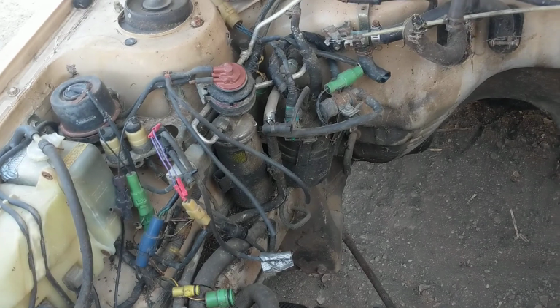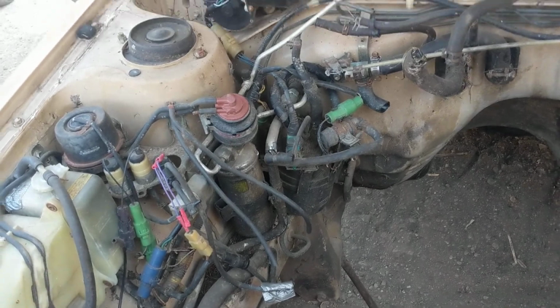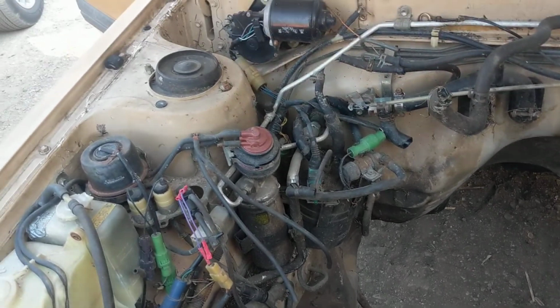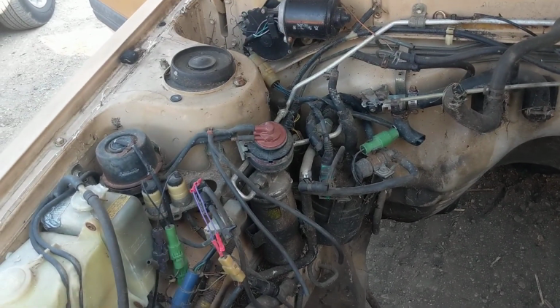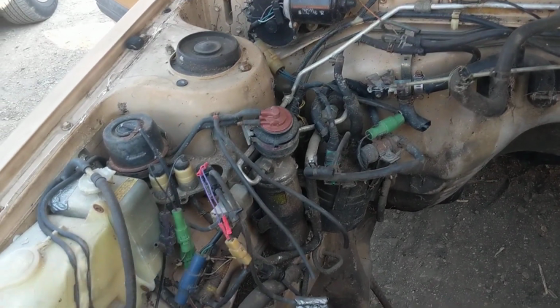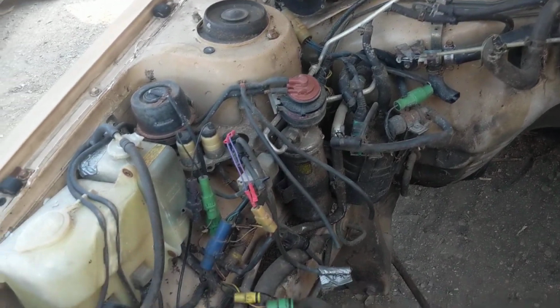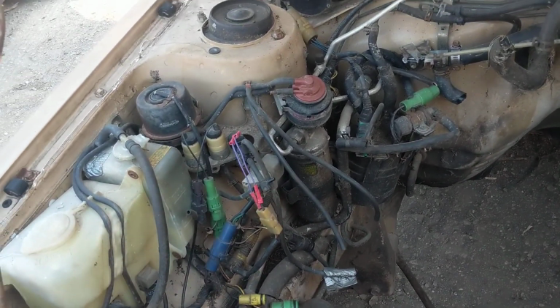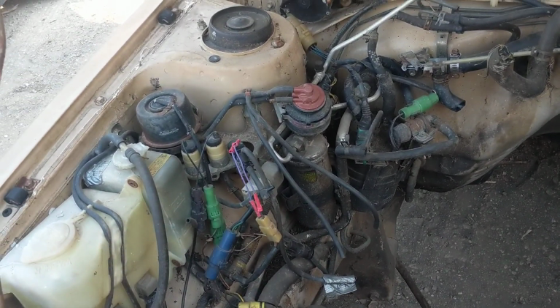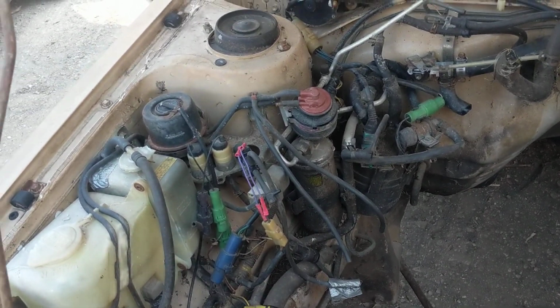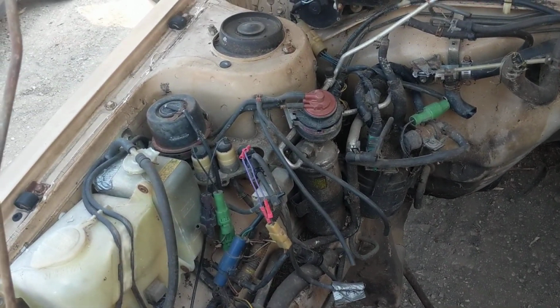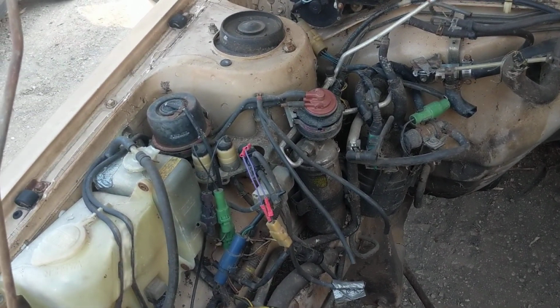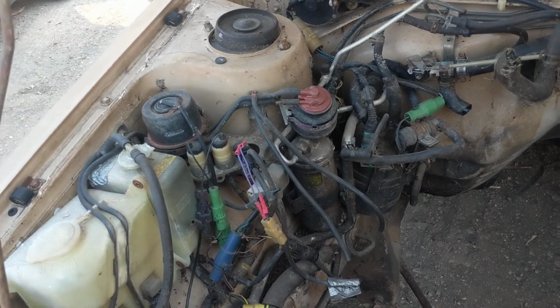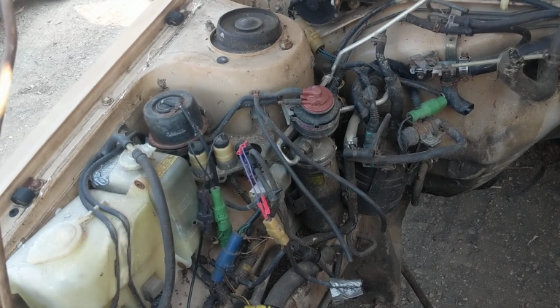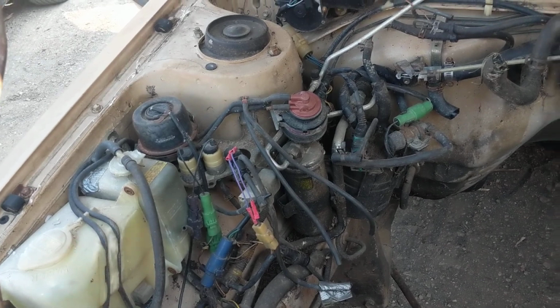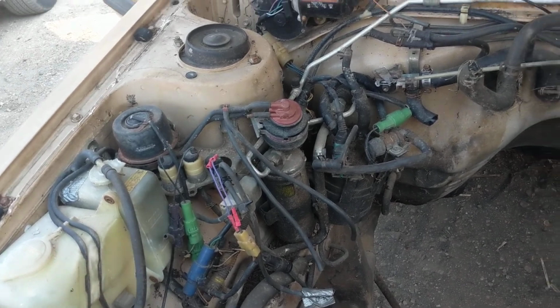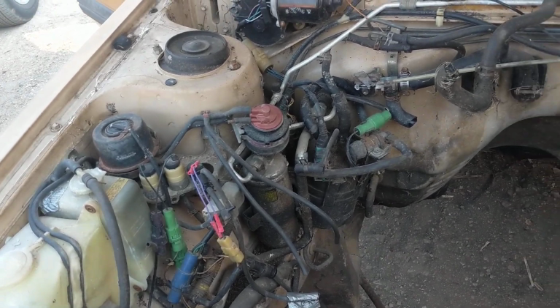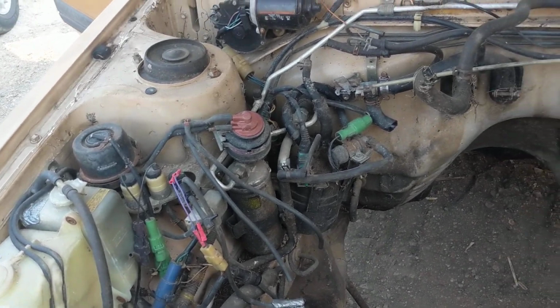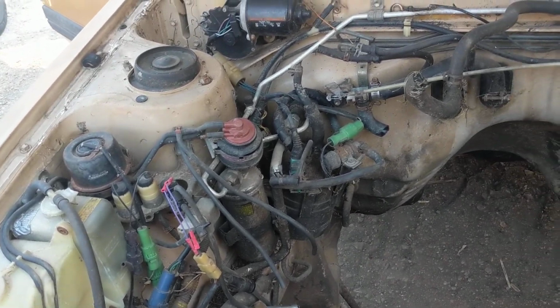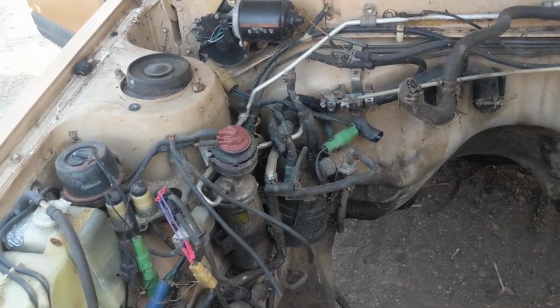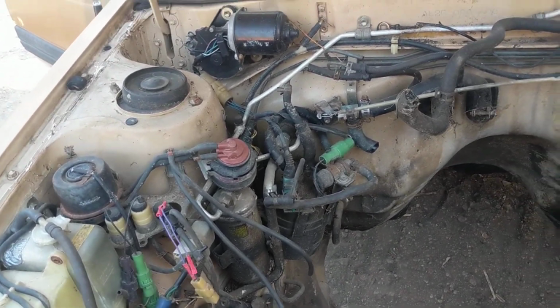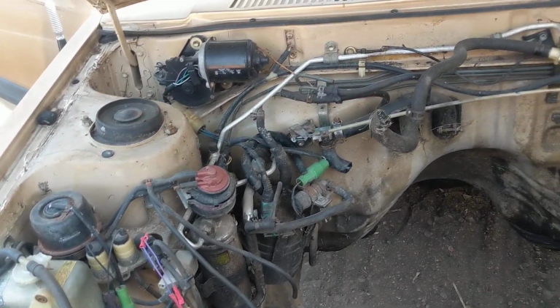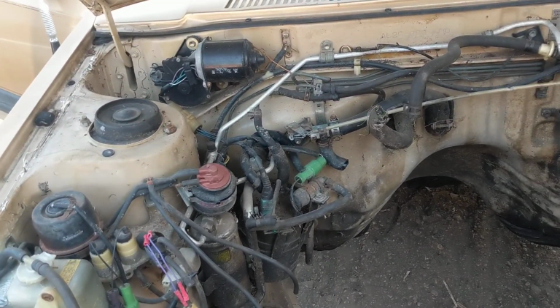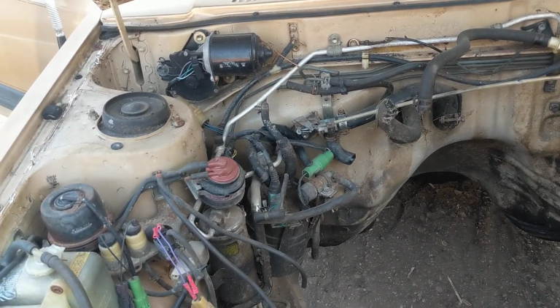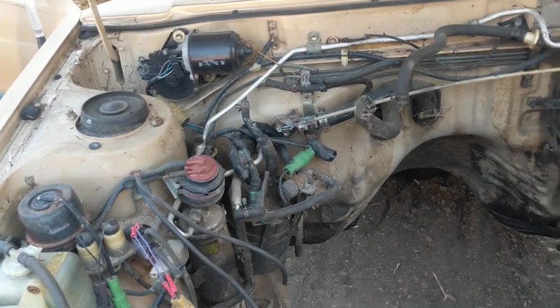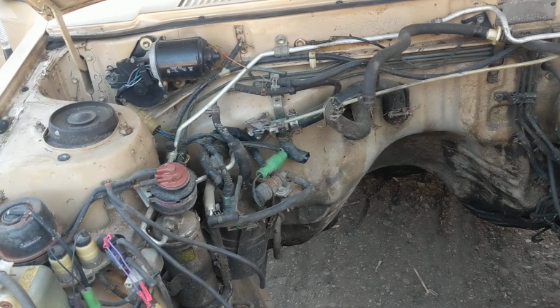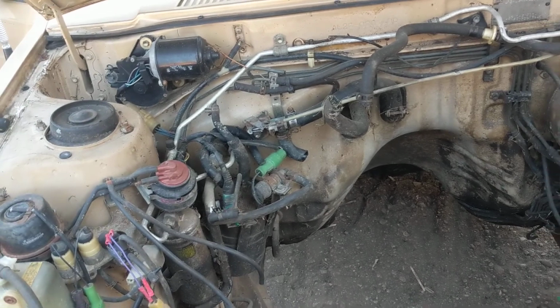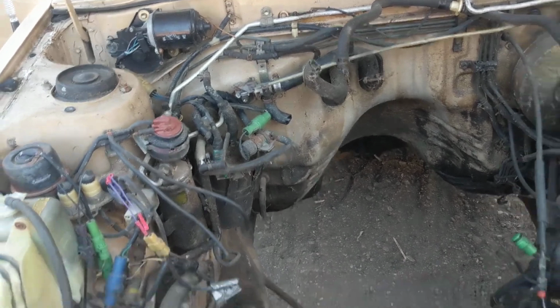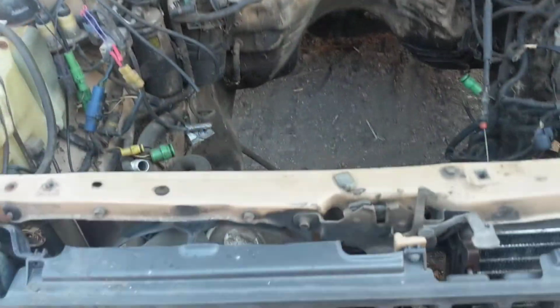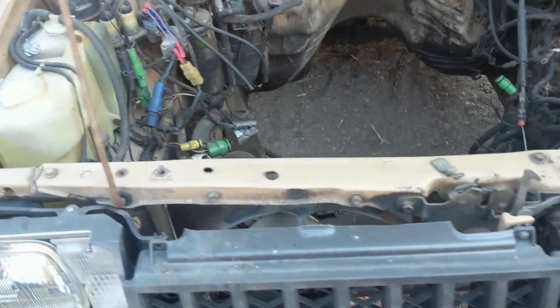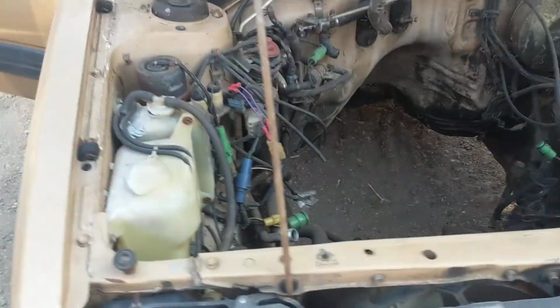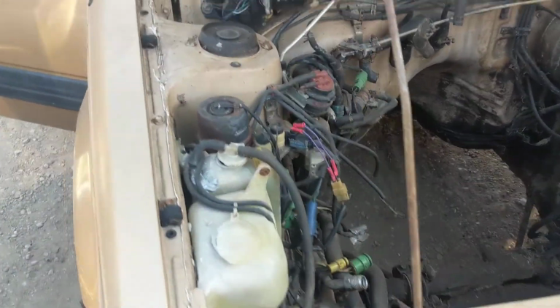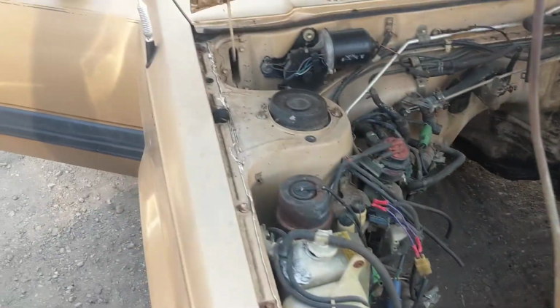Contemplating doing a Weber carburetor just to get rid of all these vacuum lines and emission systems junk. I like the Weber with my Tercel because it's super simple to tune, but it doesn't really care for winter starting as well, so I don't know, we'll see what happens.